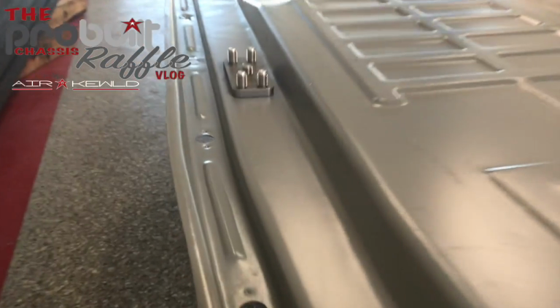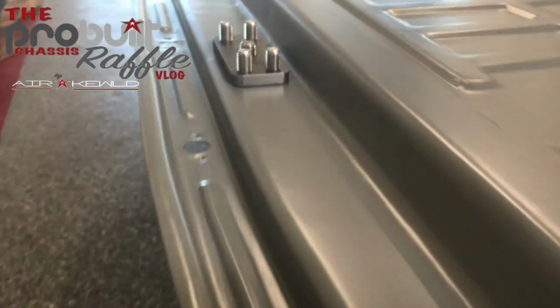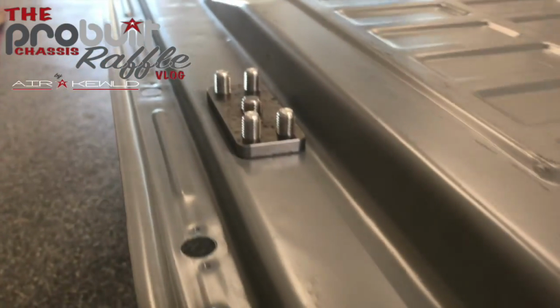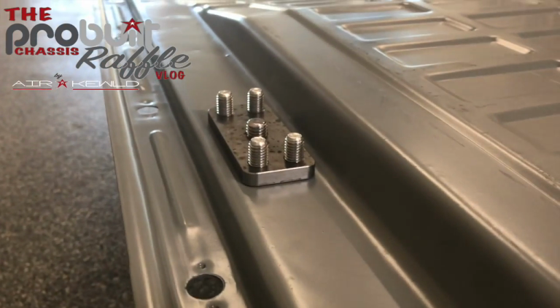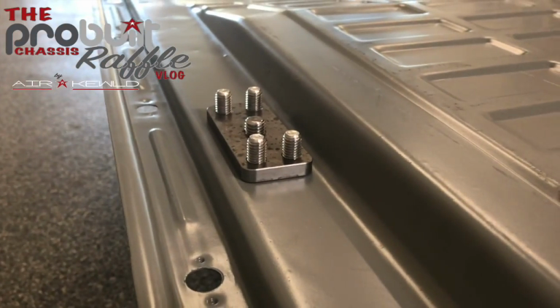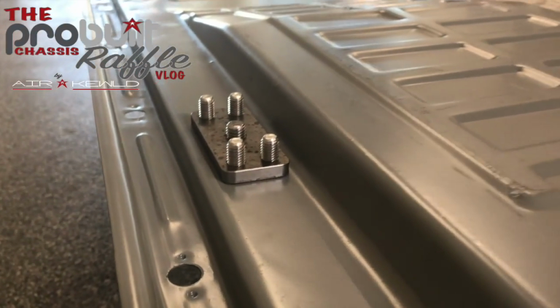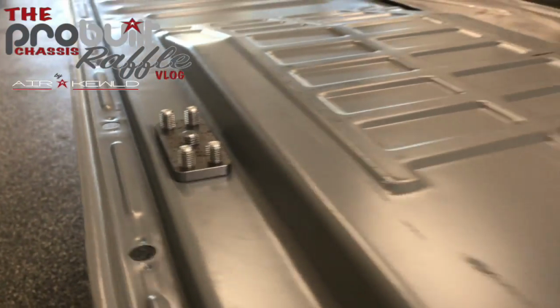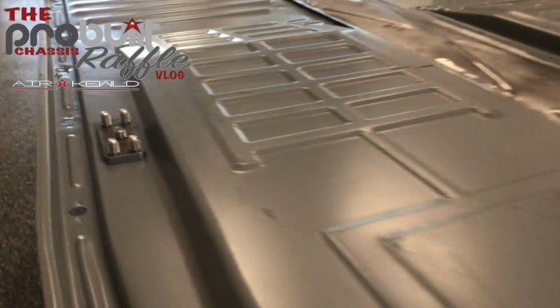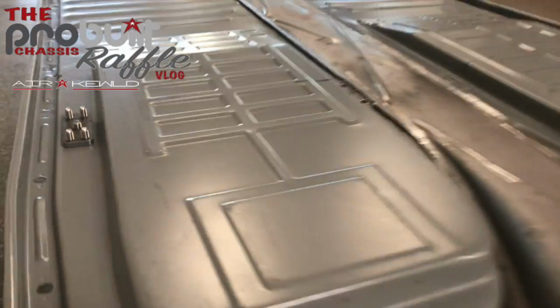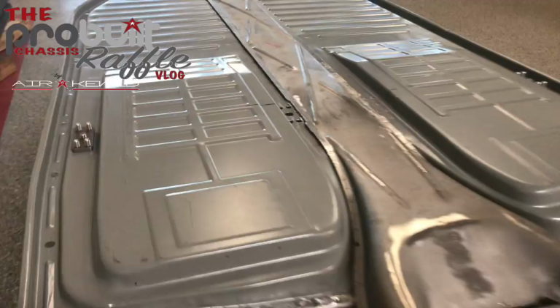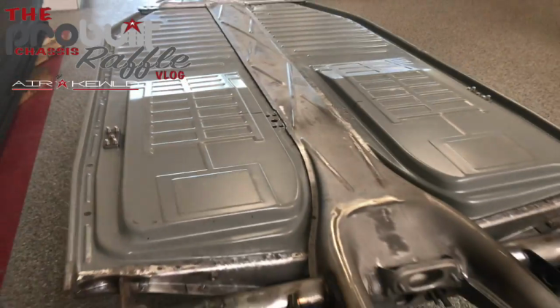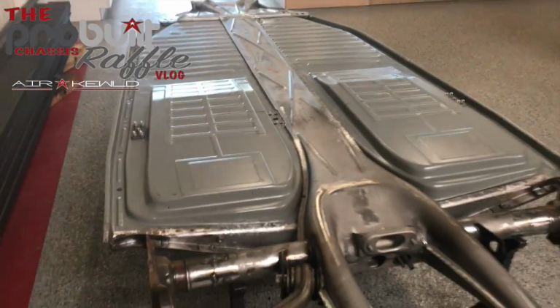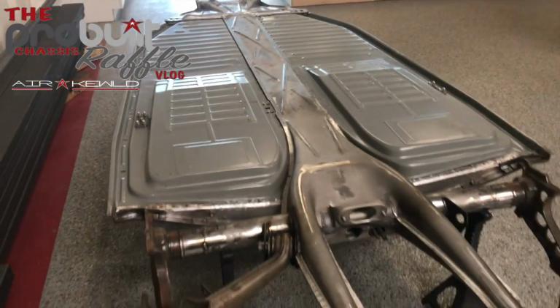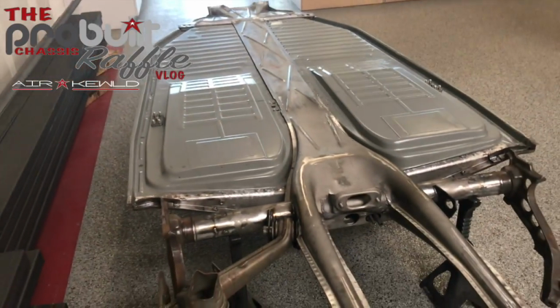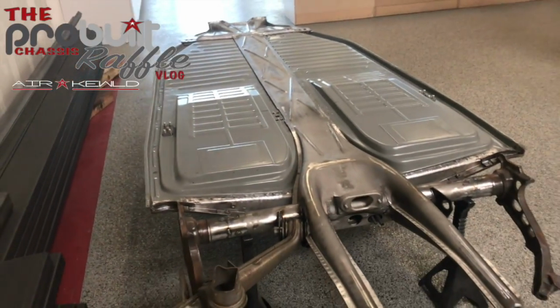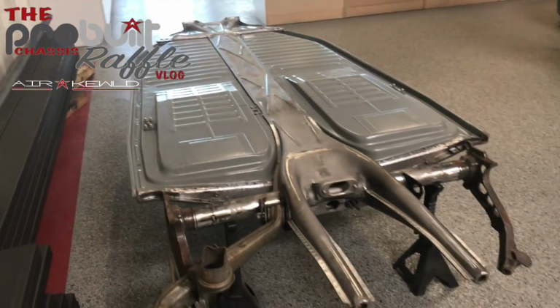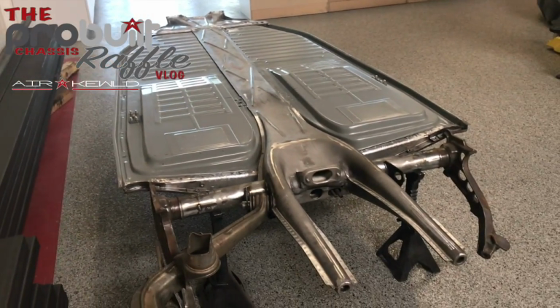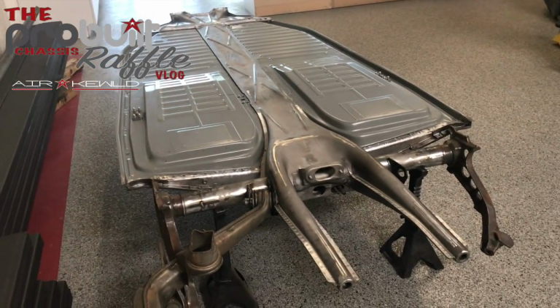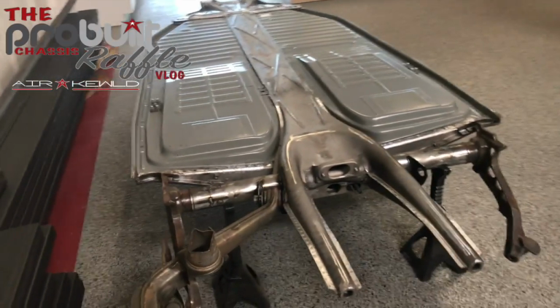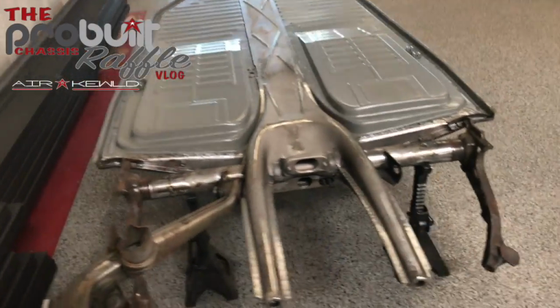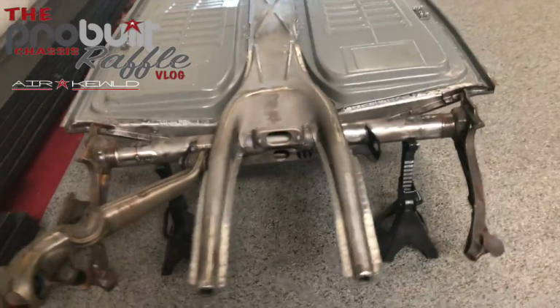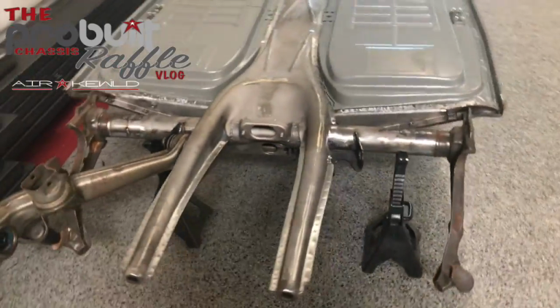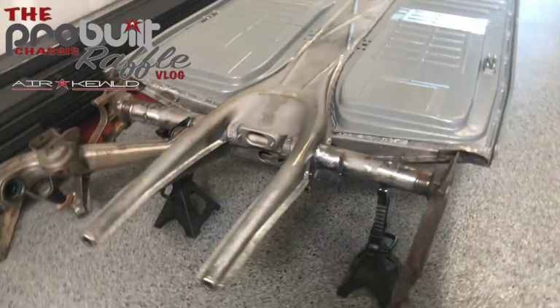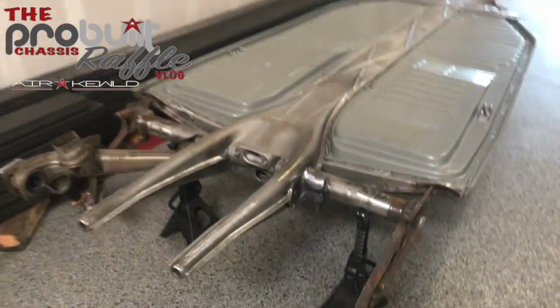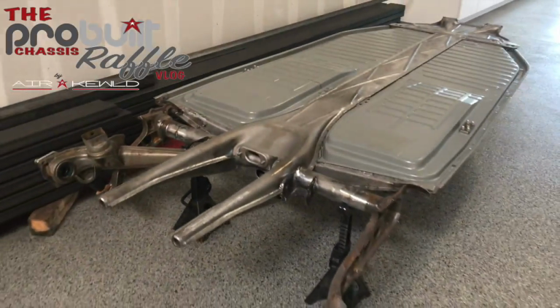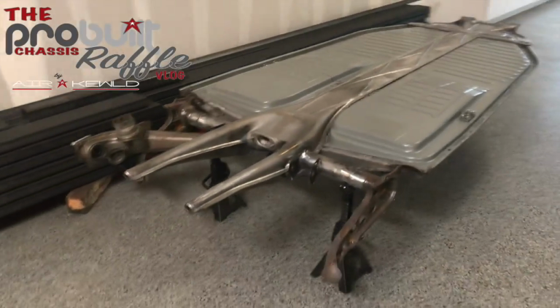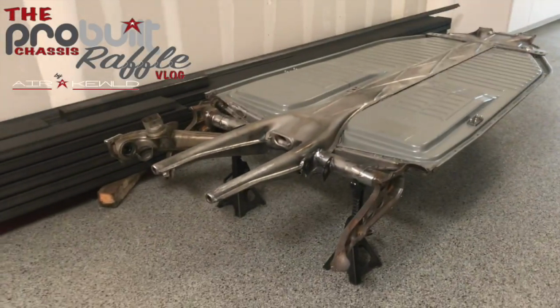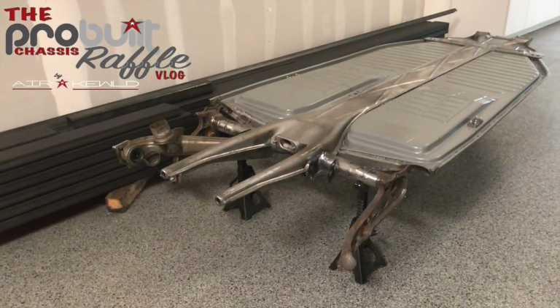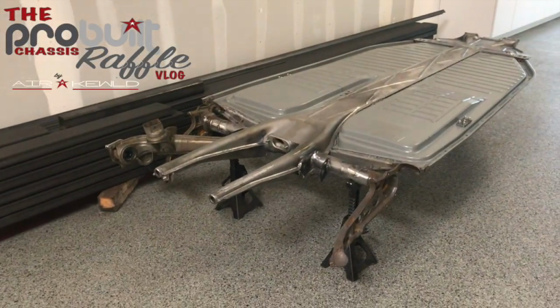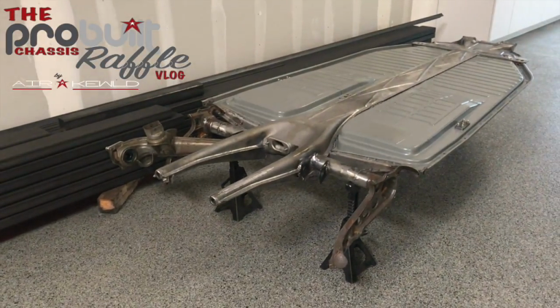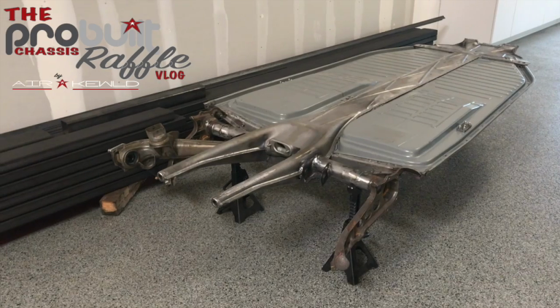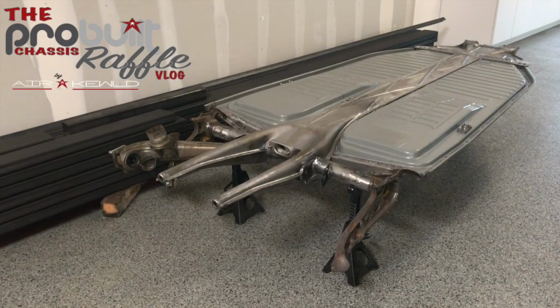Nice look of the lower seatbelt brackets on the chassis. Overall, I'm super happy with how it's coming along. What do you guys think? Comment below on your thoughts on this chassis.